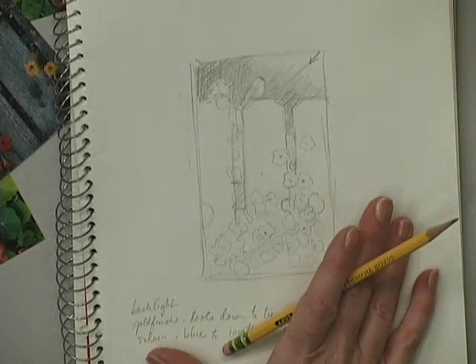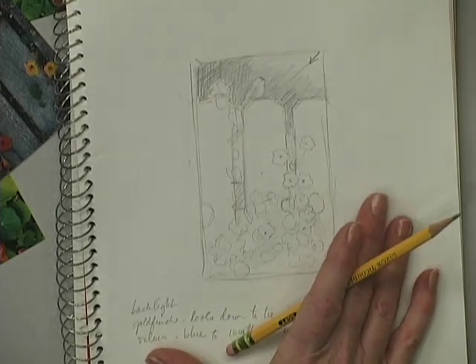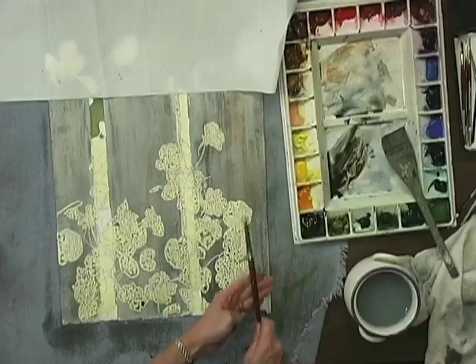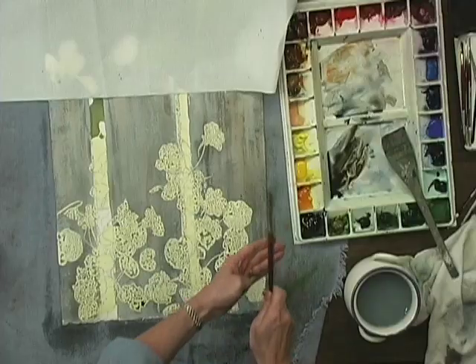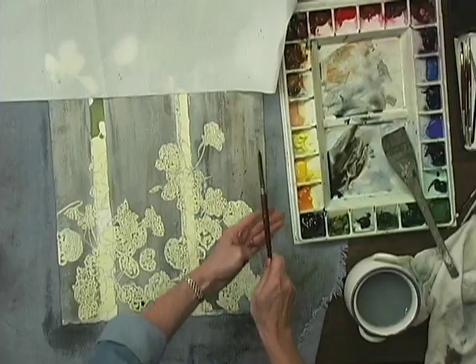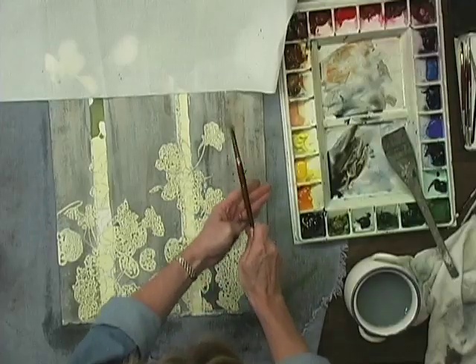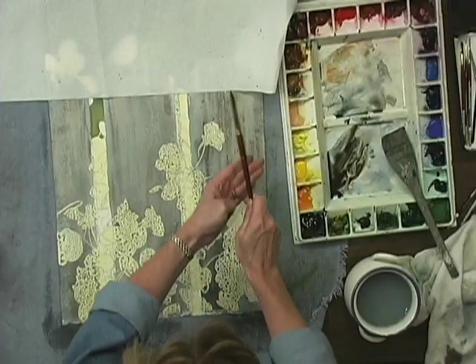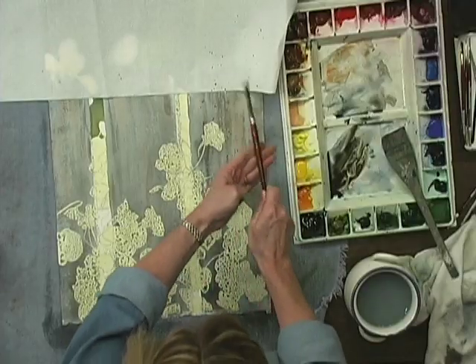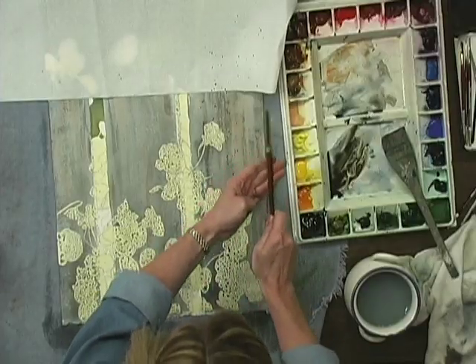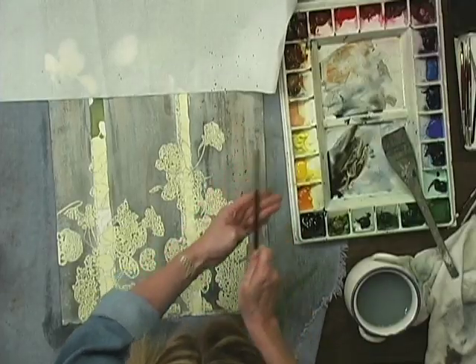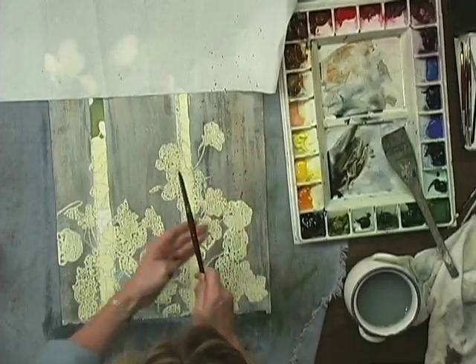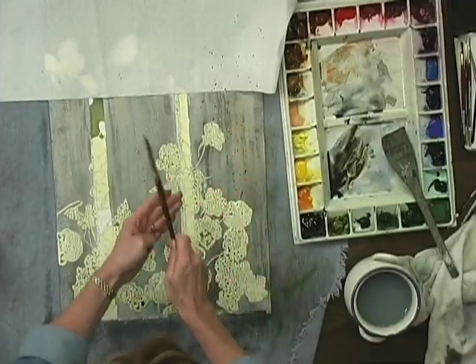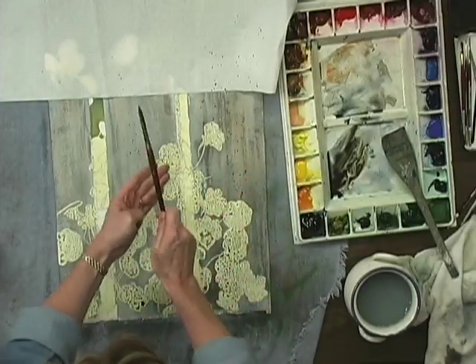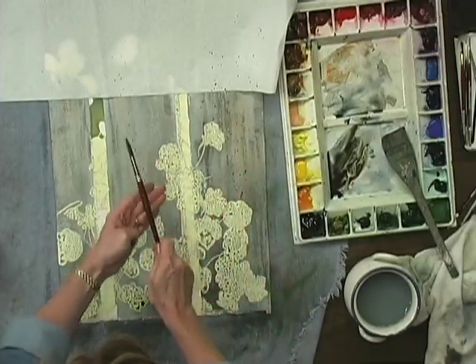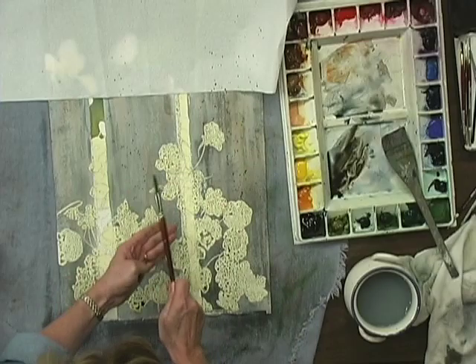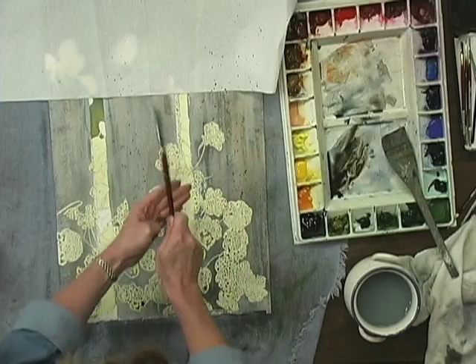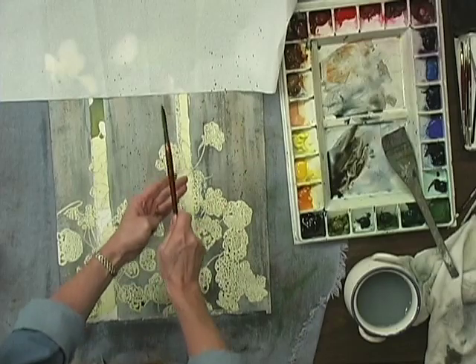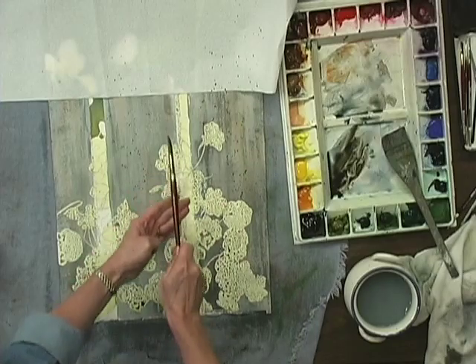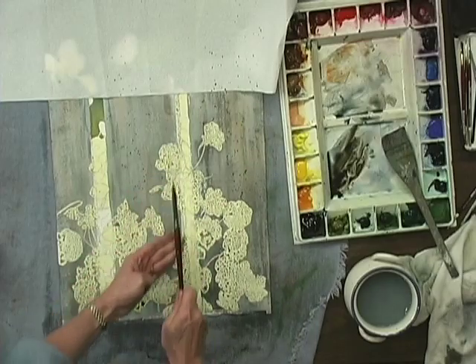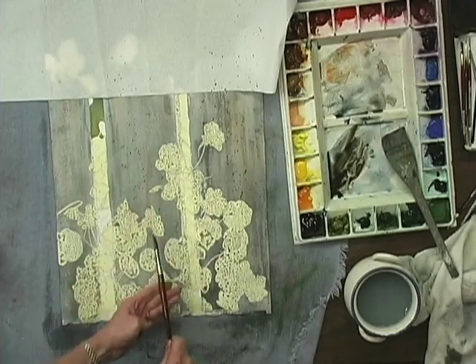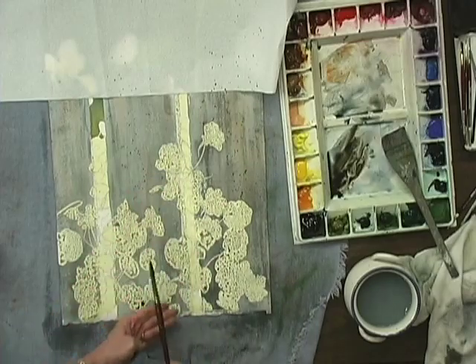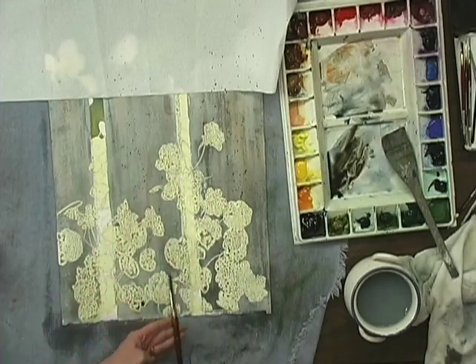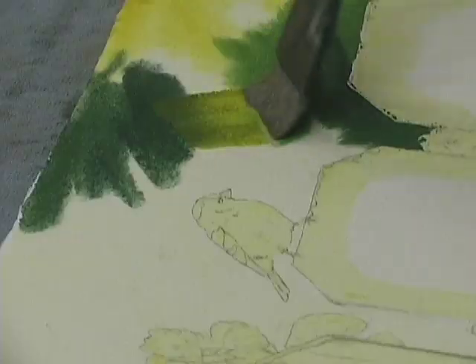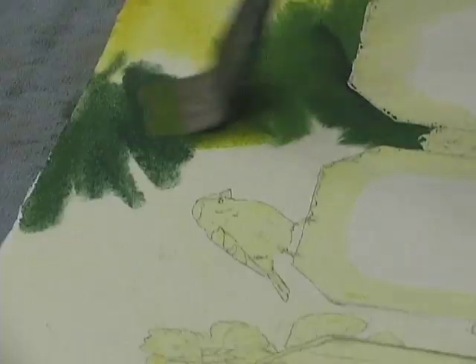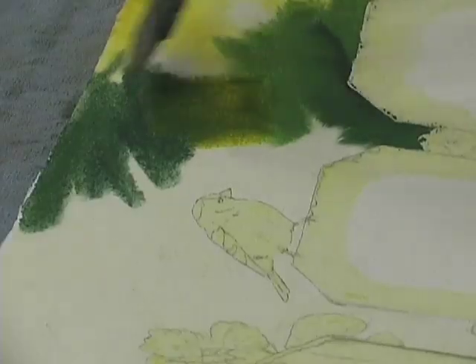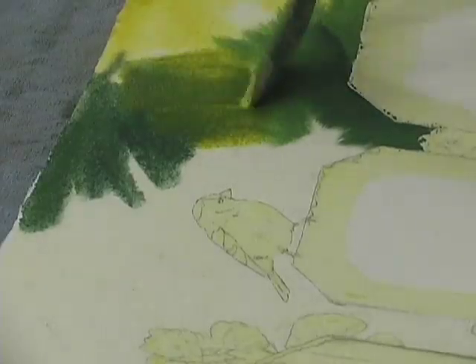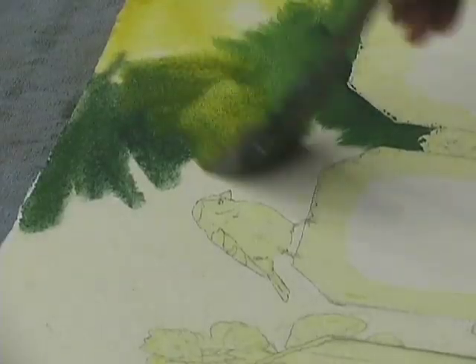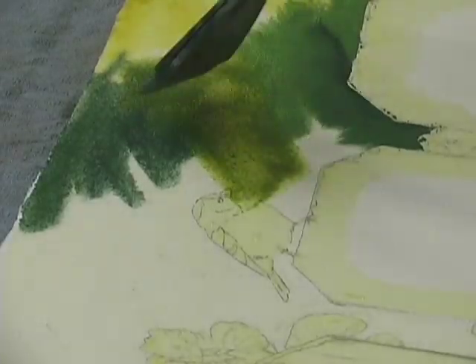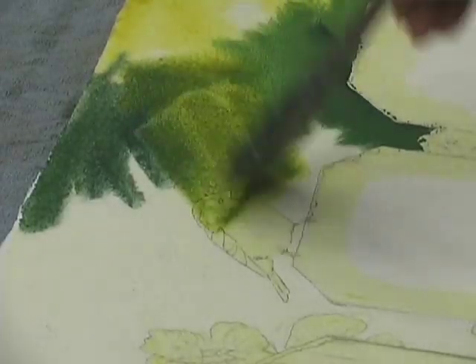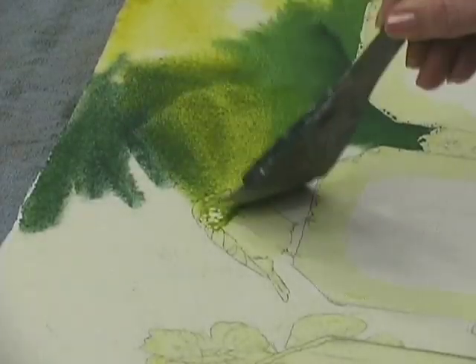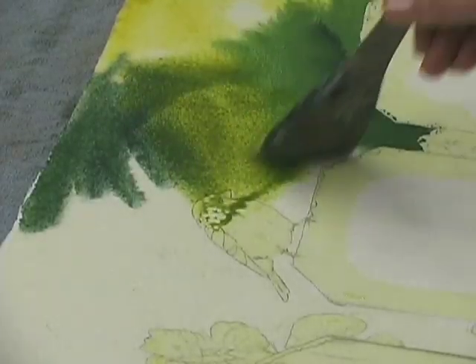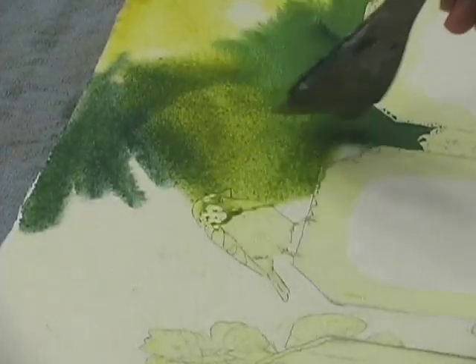Susan maintains an organic look with soft edges and spattering. You'll learn important tips on masking to control colorful background washes.